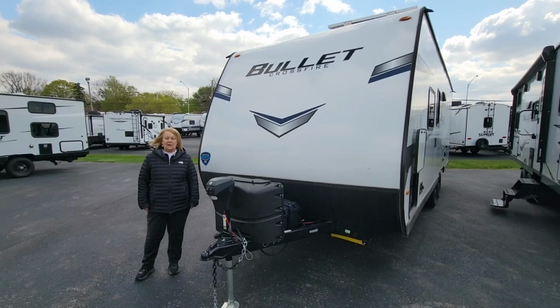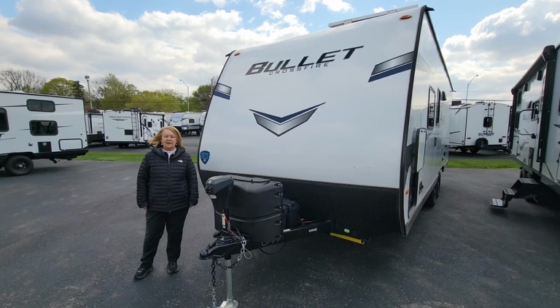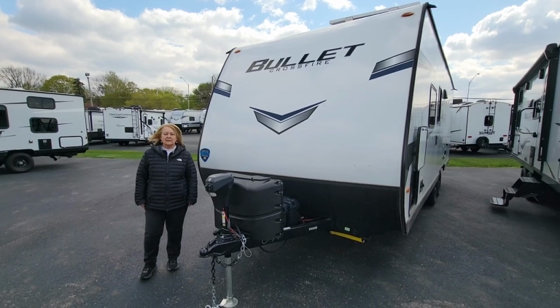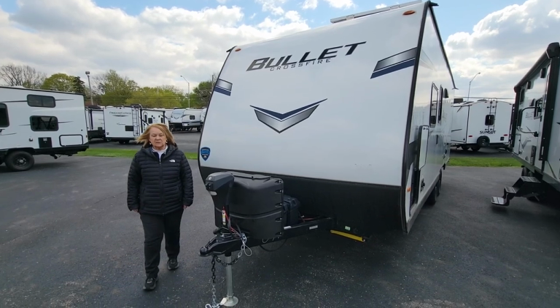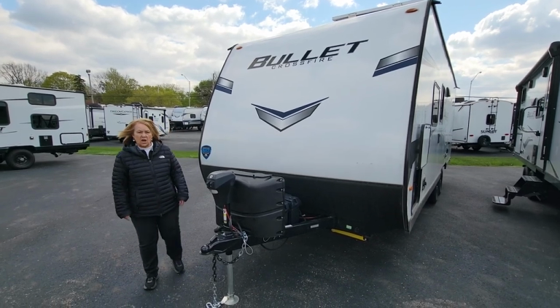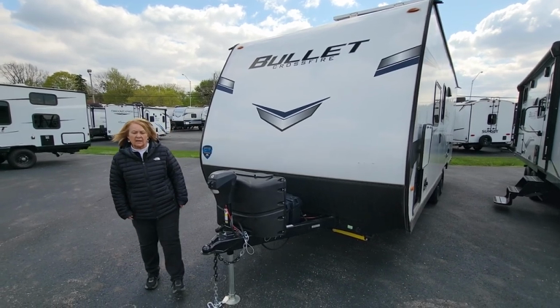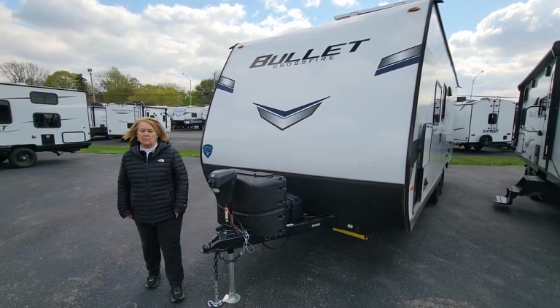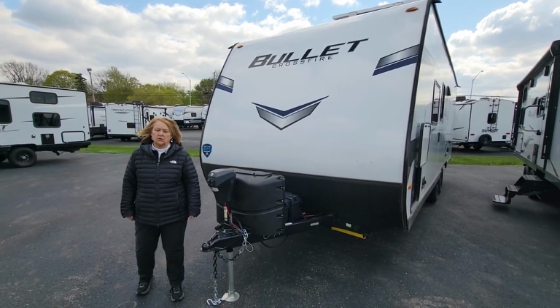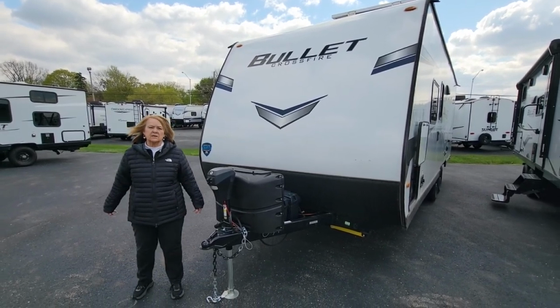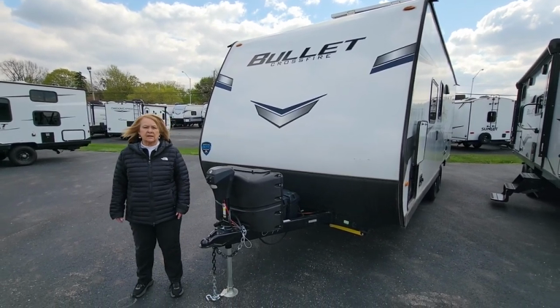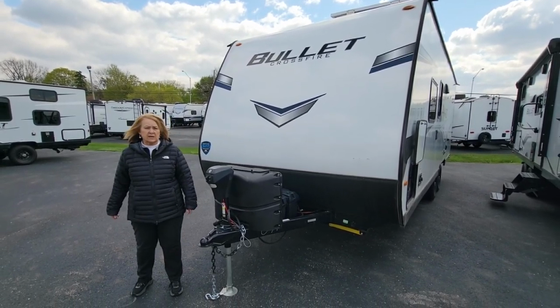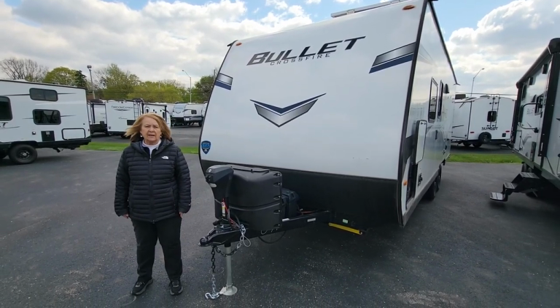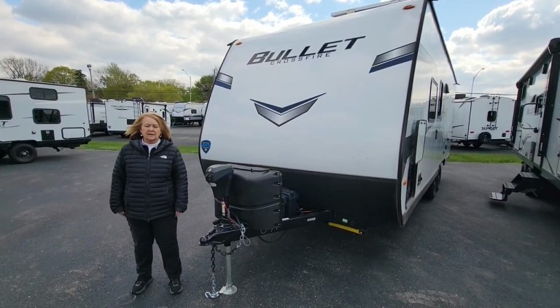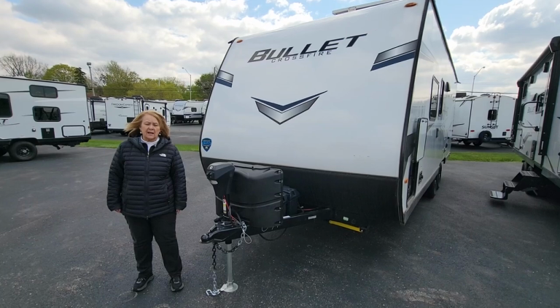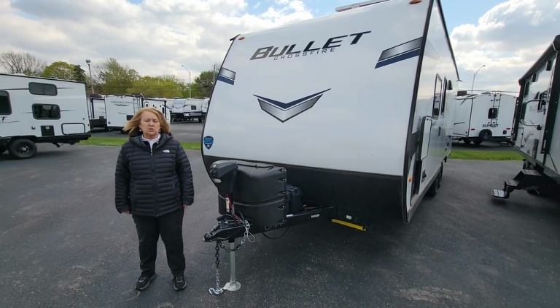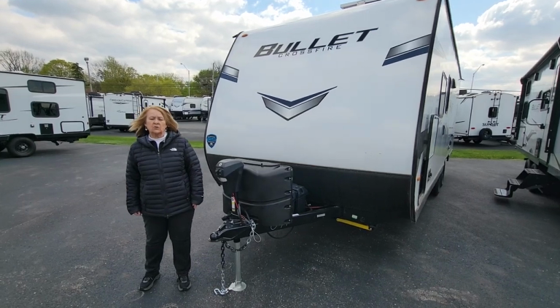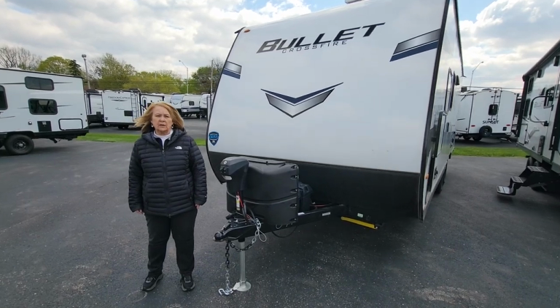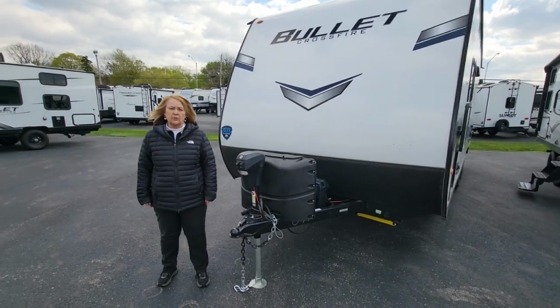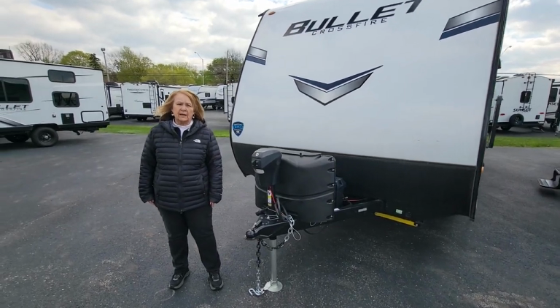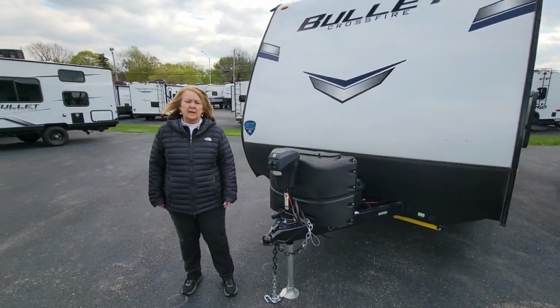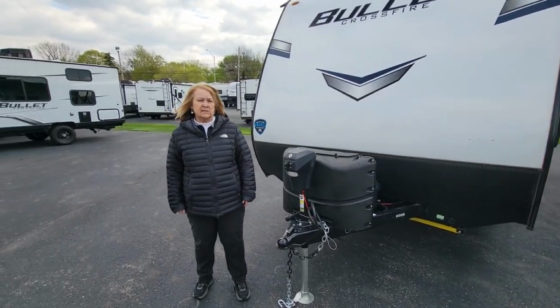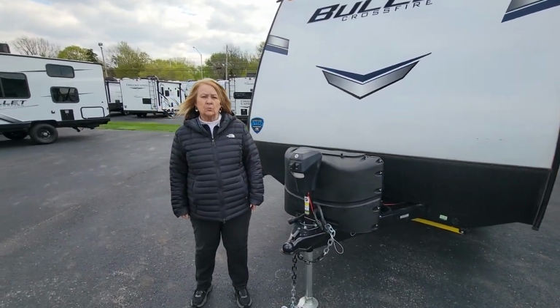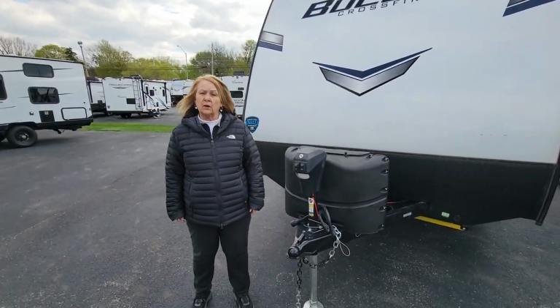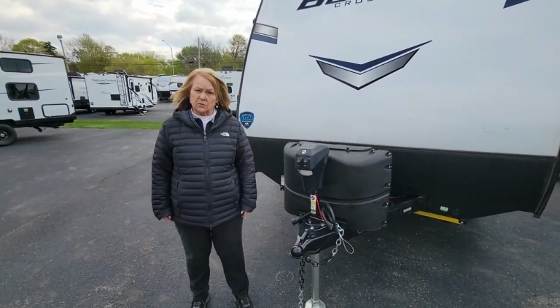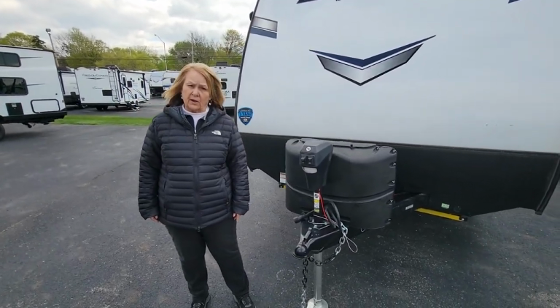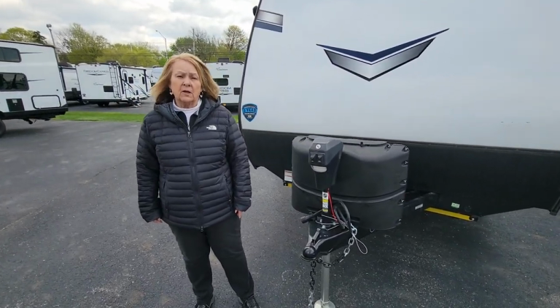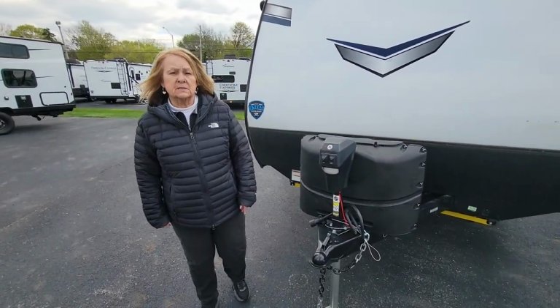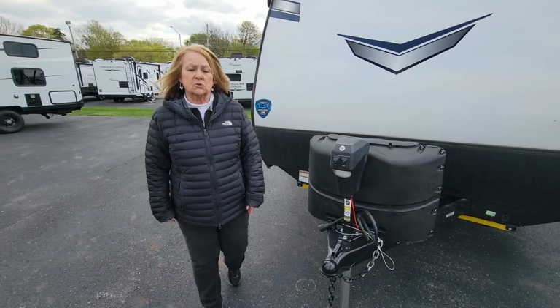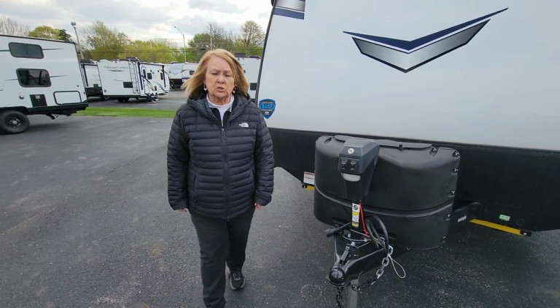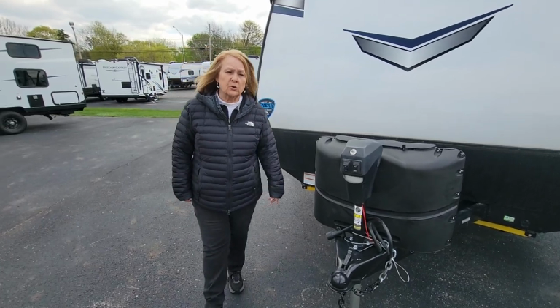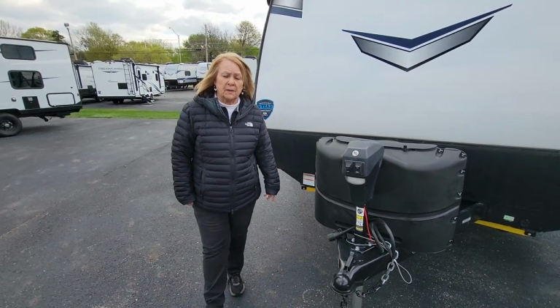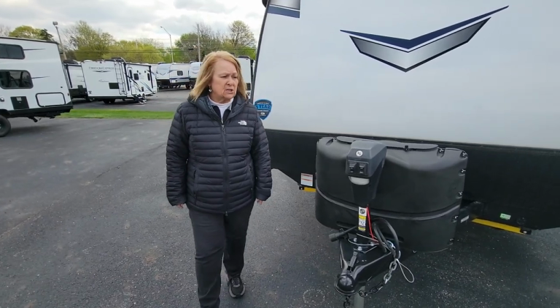Hi guys, this is Adonica here at Modern Trailer Sales in Anderson, Indiana. Today I want to show you the 2023 Keystone Bullitt Crossfire. This is the 2200BH.